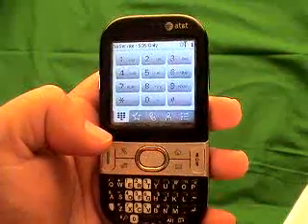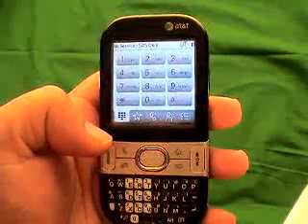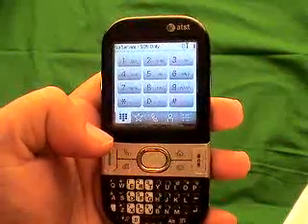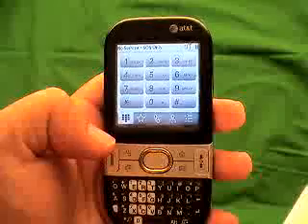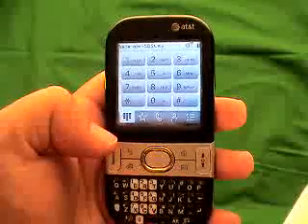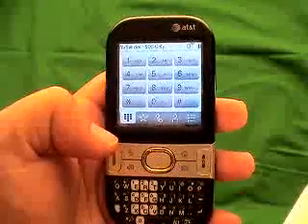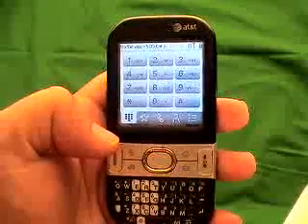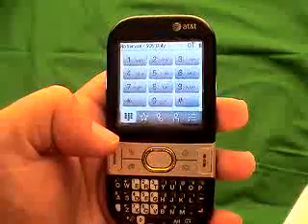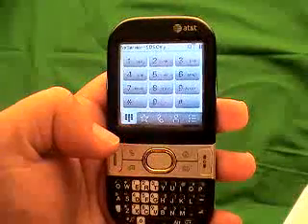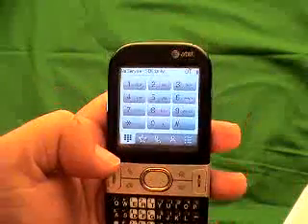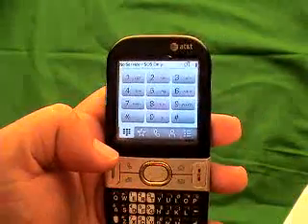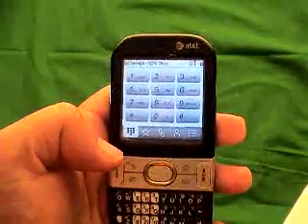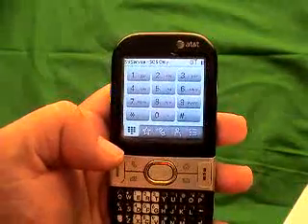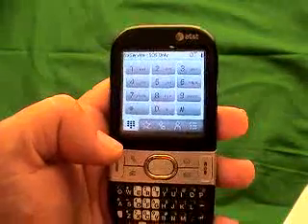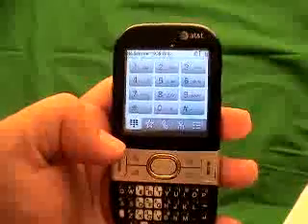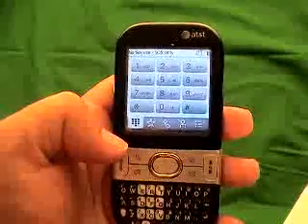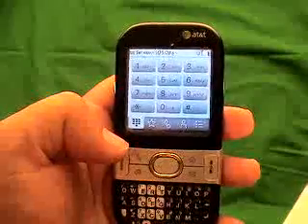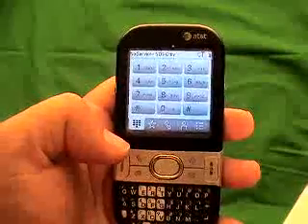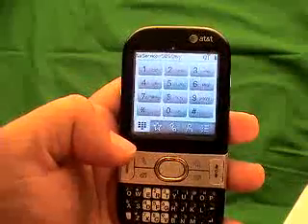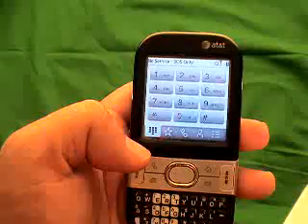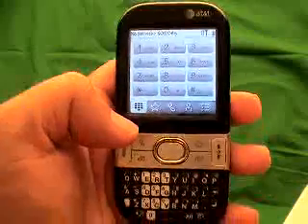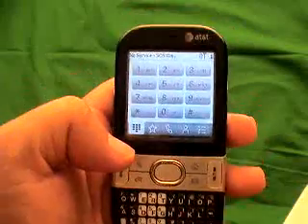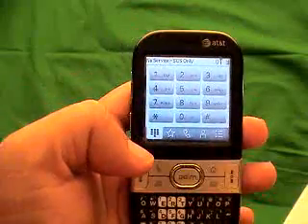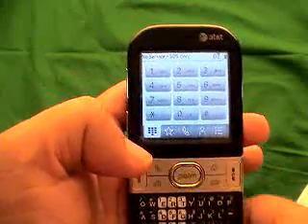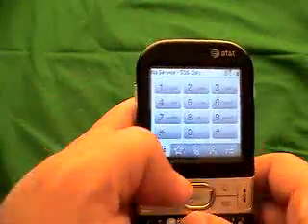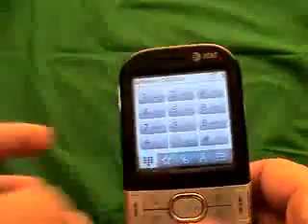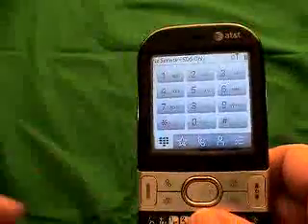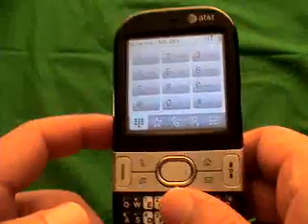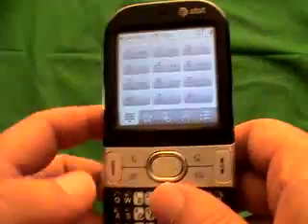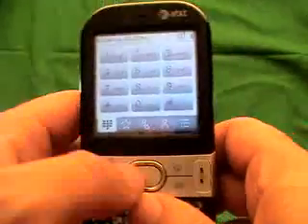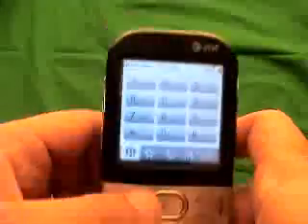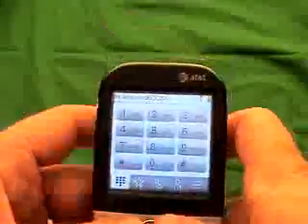Today I'm going to show you the code method that will work with an AT&T Centro. You're going to need a SIM card in the phone — it can be any SIM card, it doesn't necessarily need to be an AT&T SIM card.